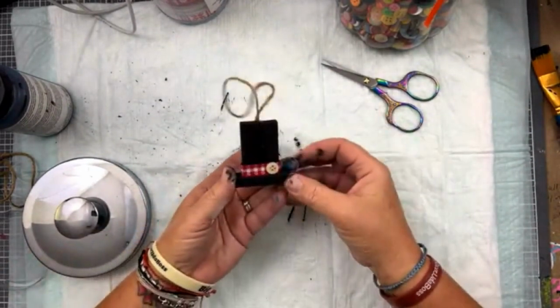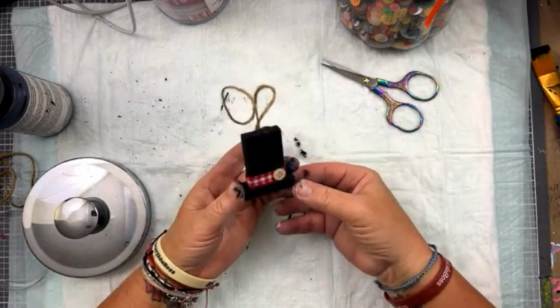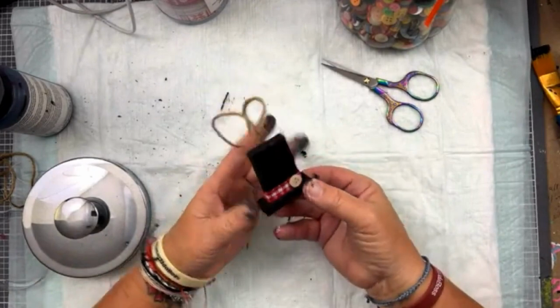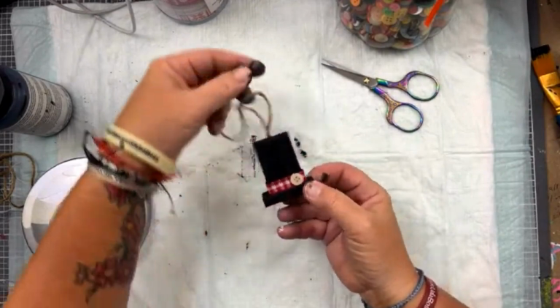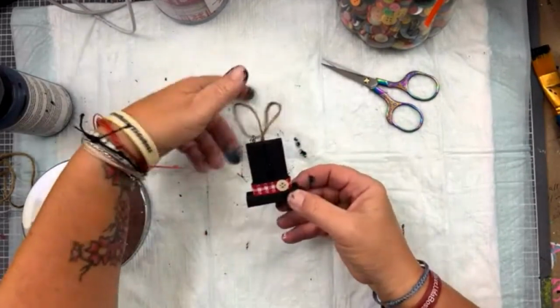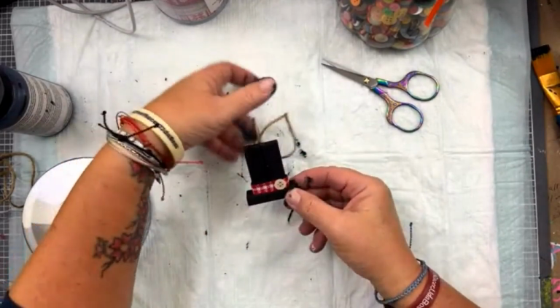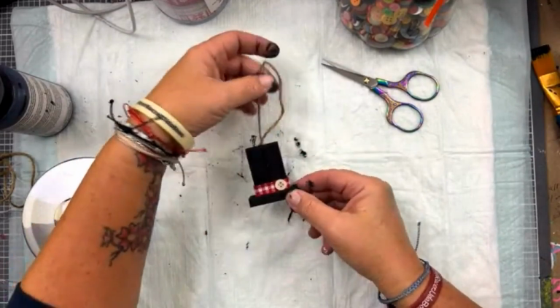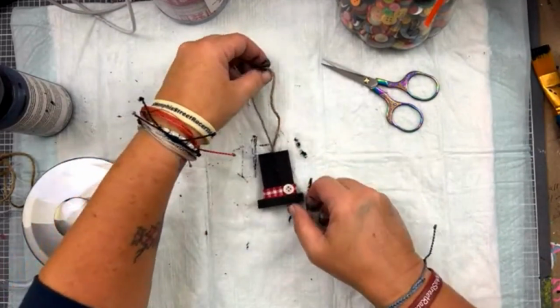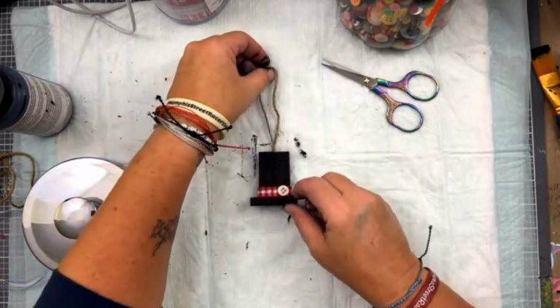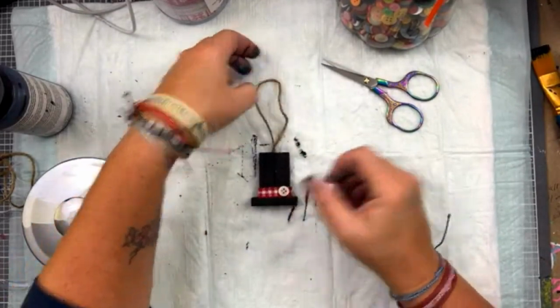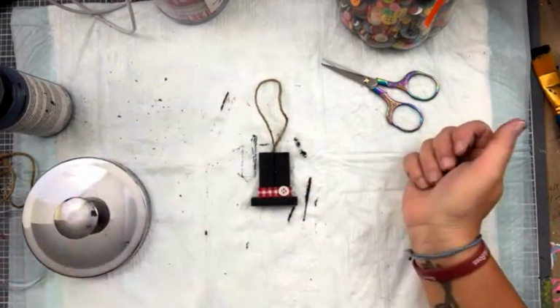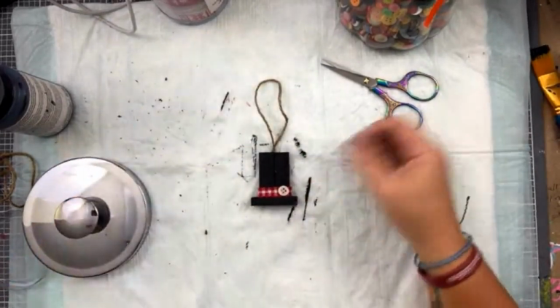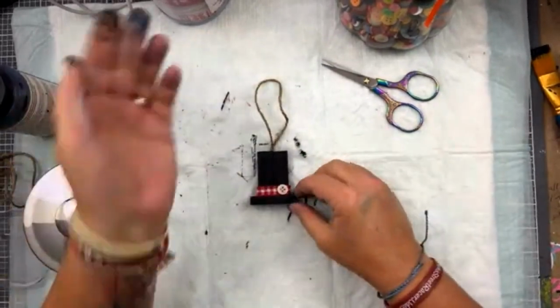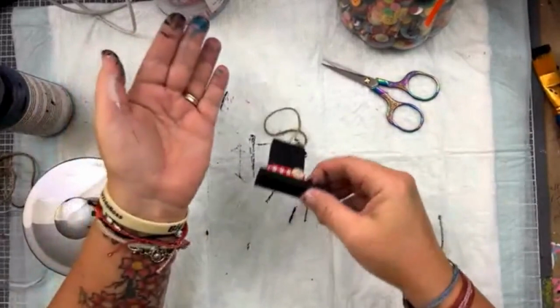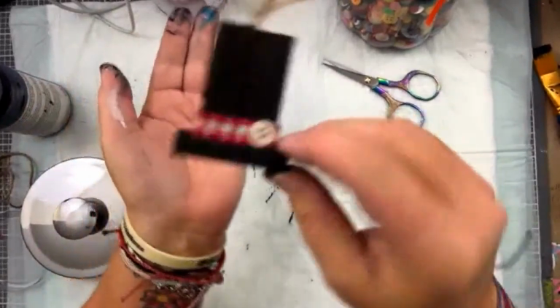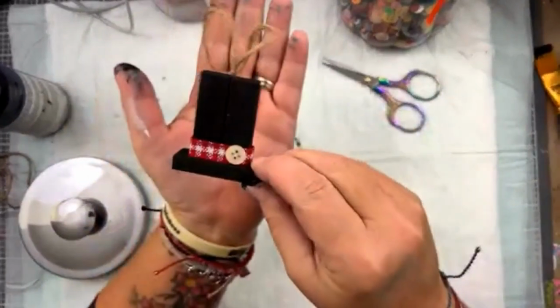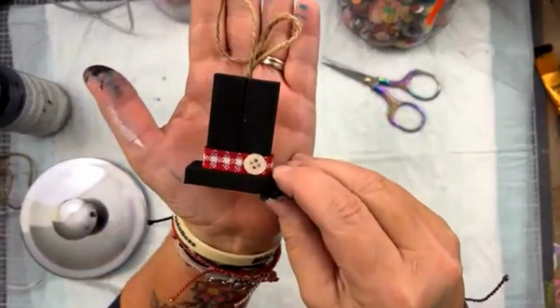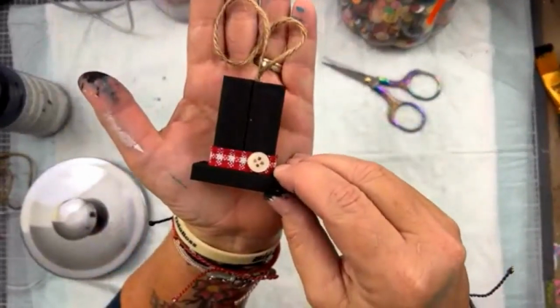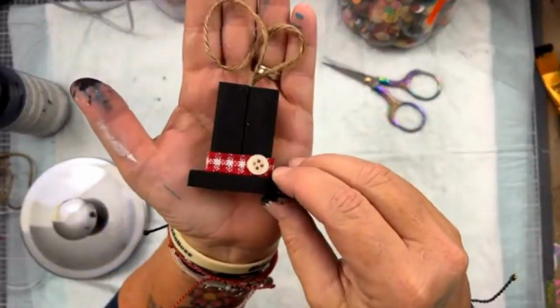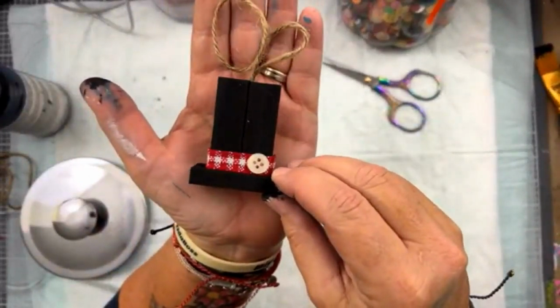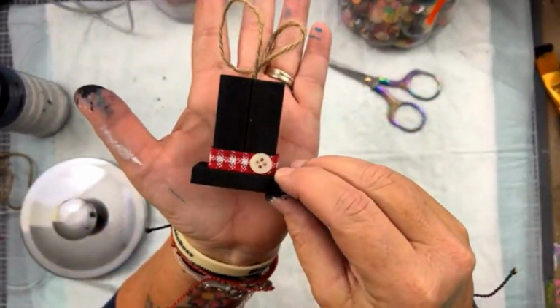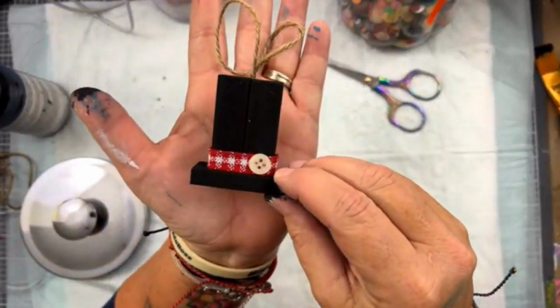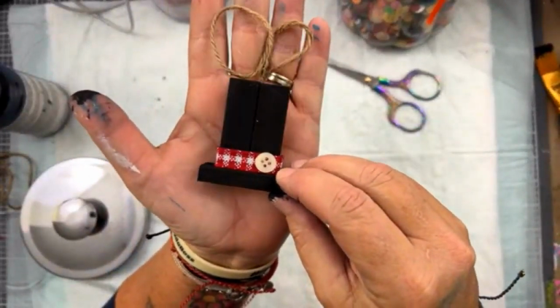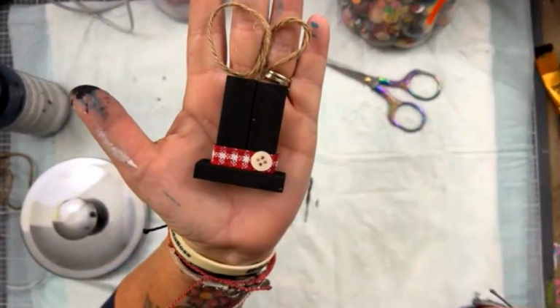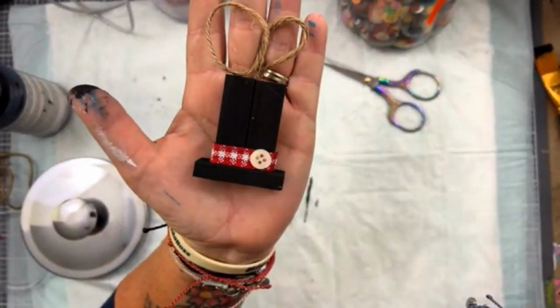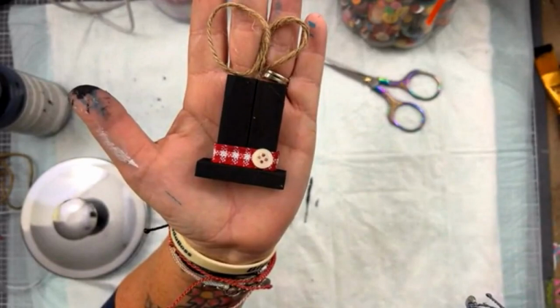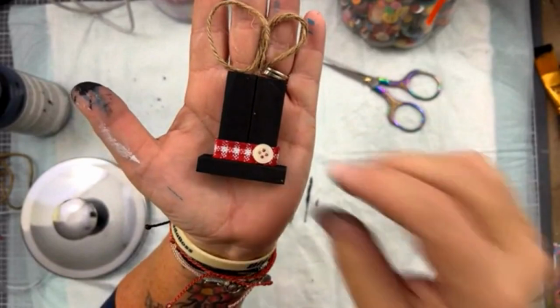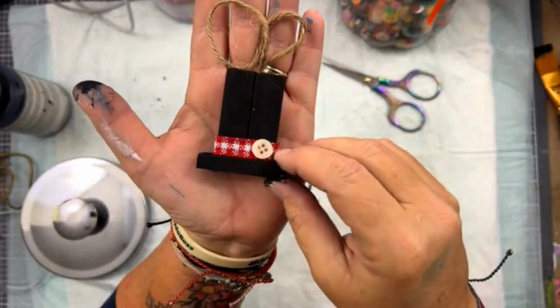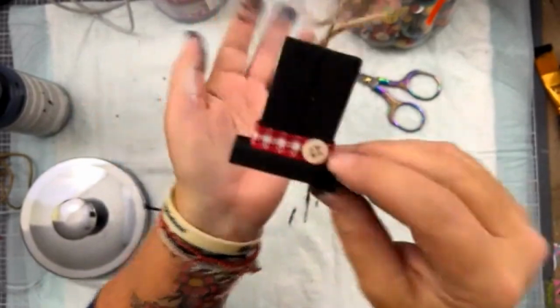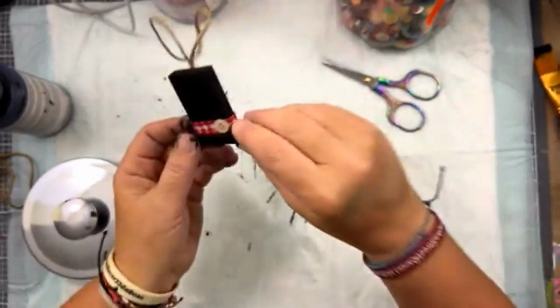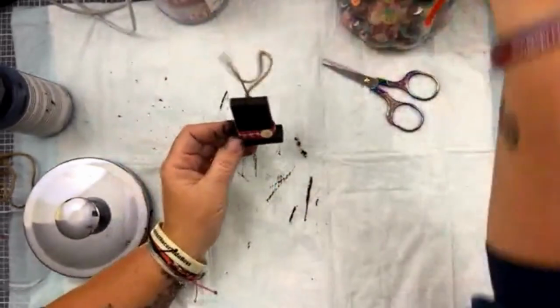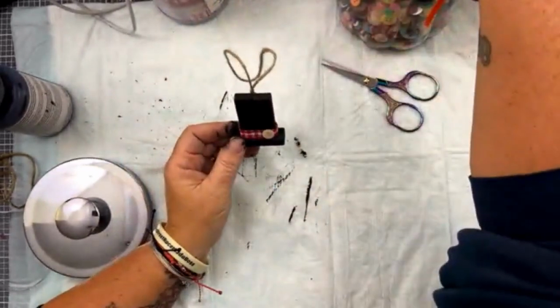There we go. There is ornament number six for November 6th. Right here he is. Cute! Thanks, you guys. Have a great day.